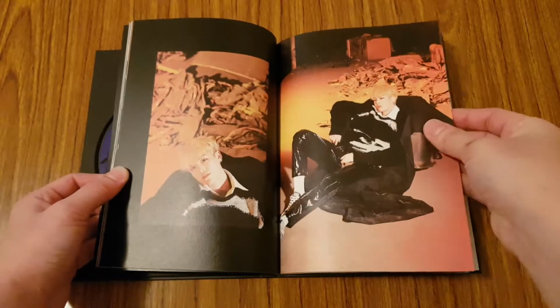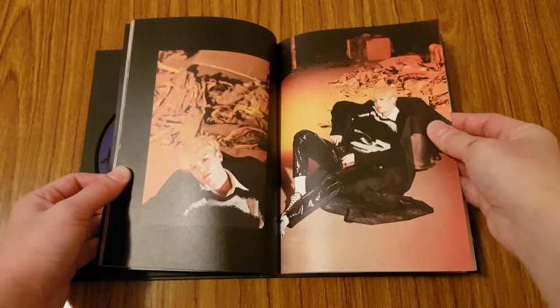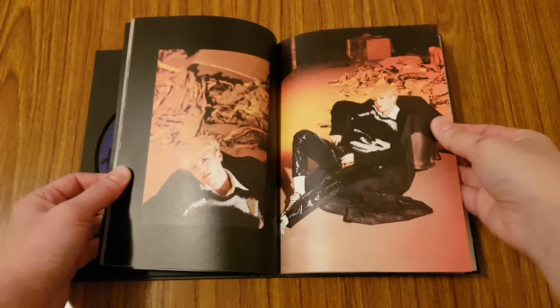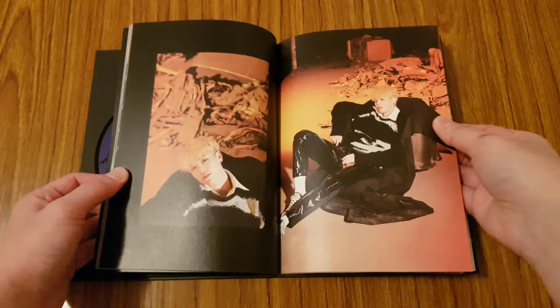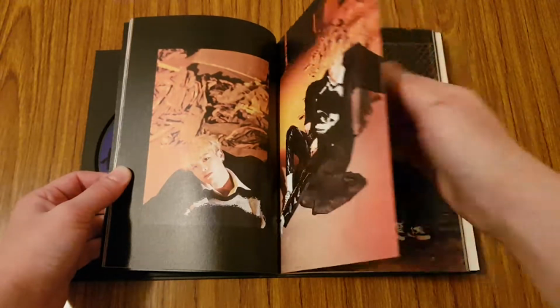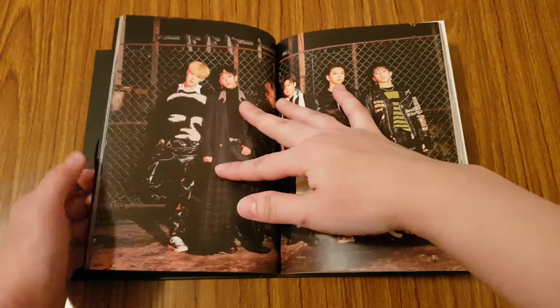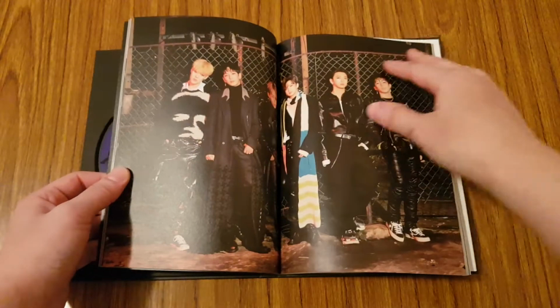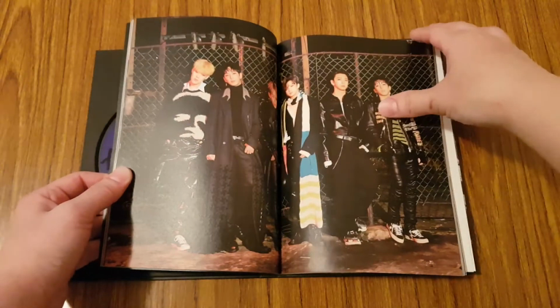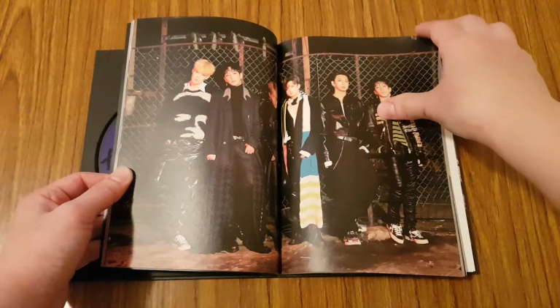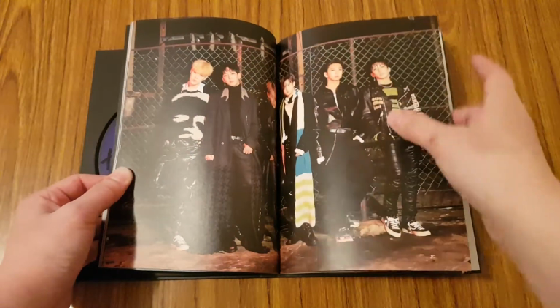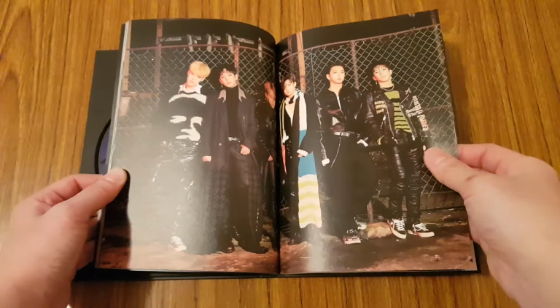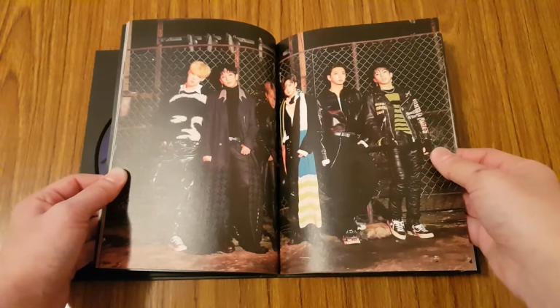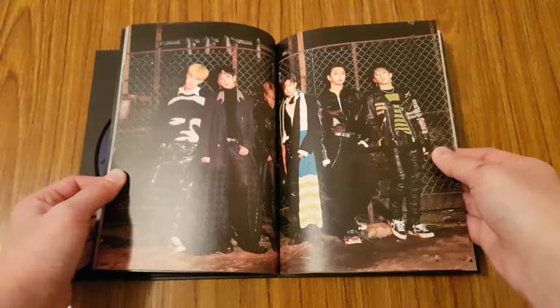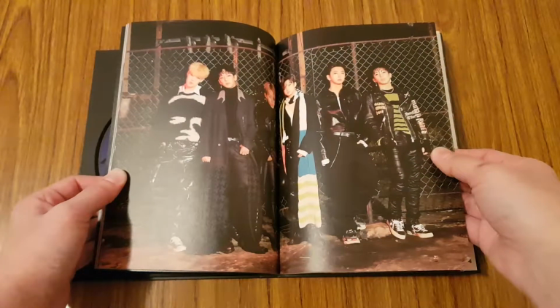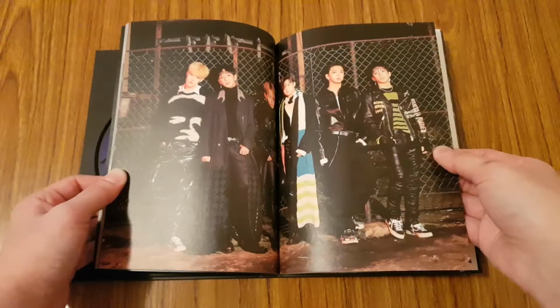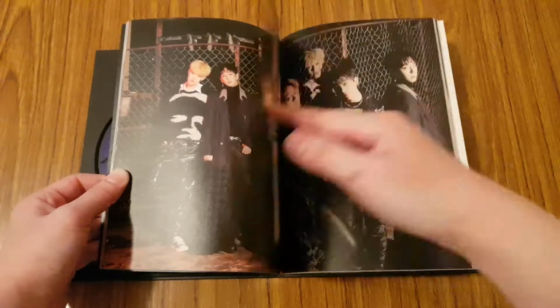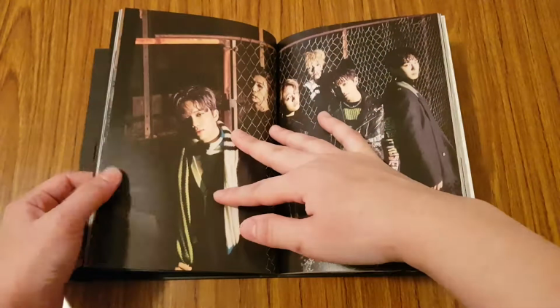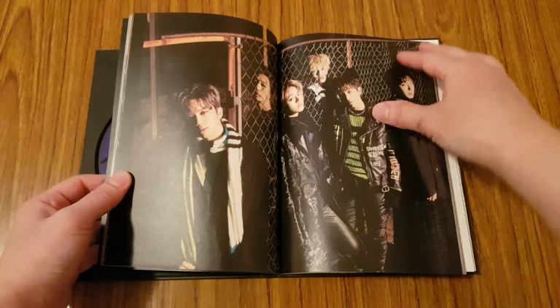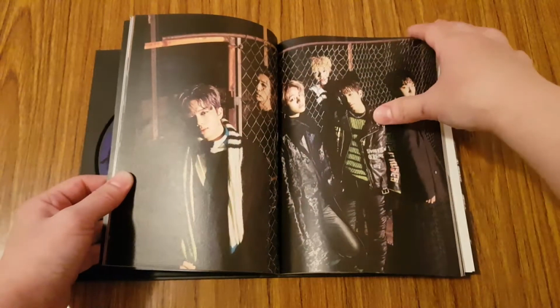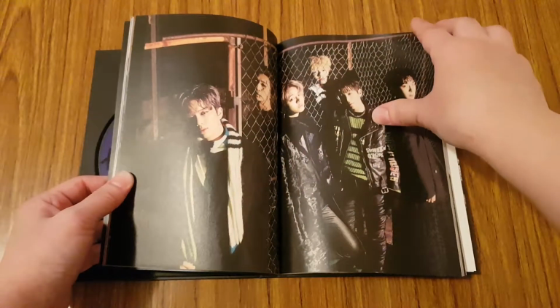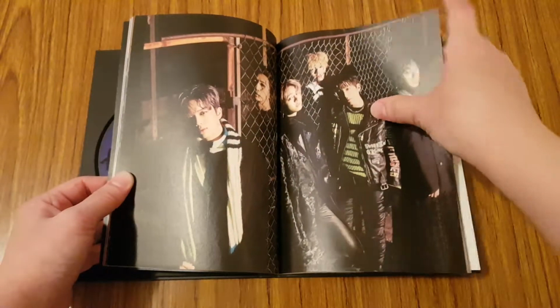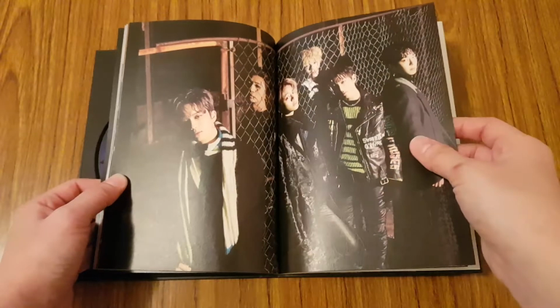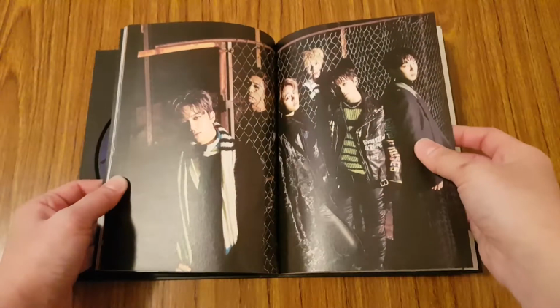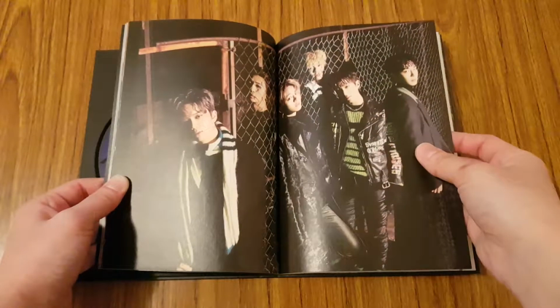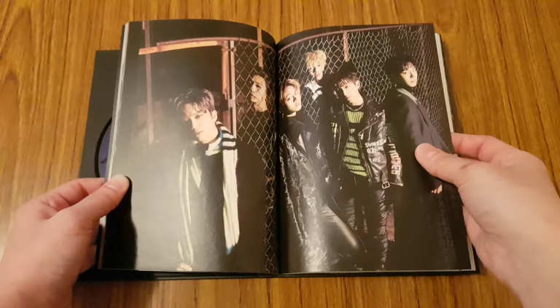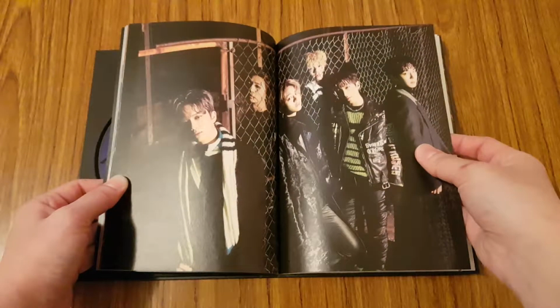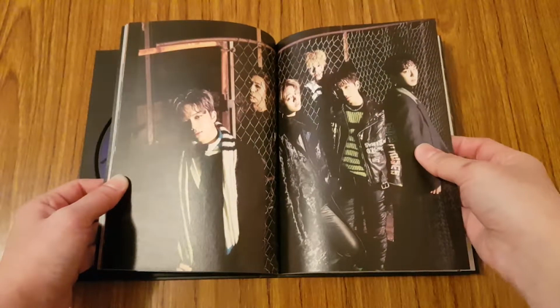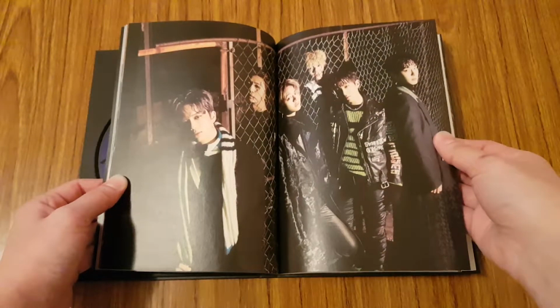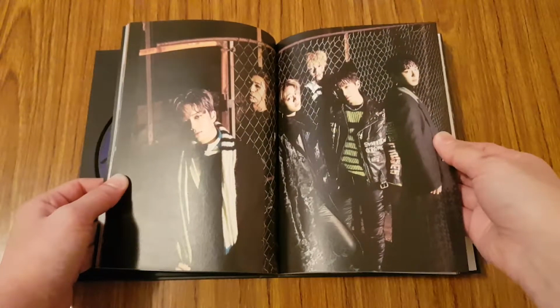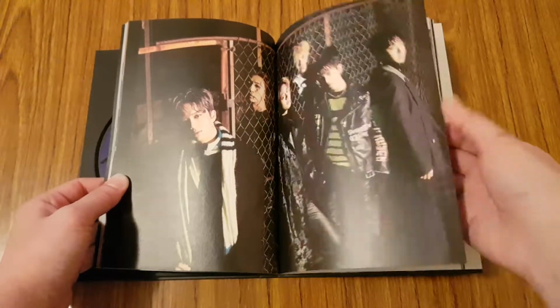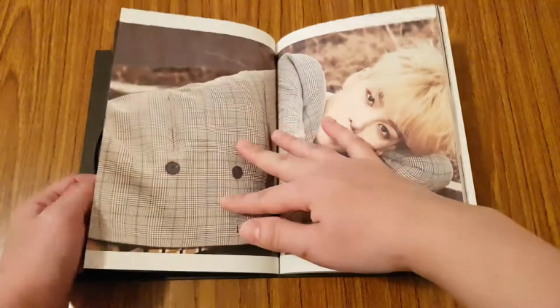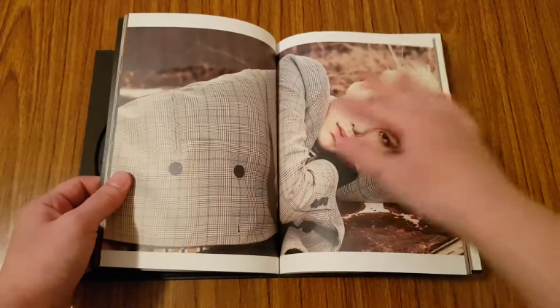Hopefully BAP will come out with a full-length album this year. I've noticed that they come out with a lot of single albums, which only has about 3 songs in them. So hopefully they'll come out with a full-length album this year, which I would really like to see.